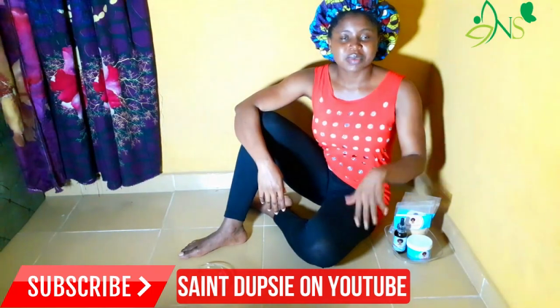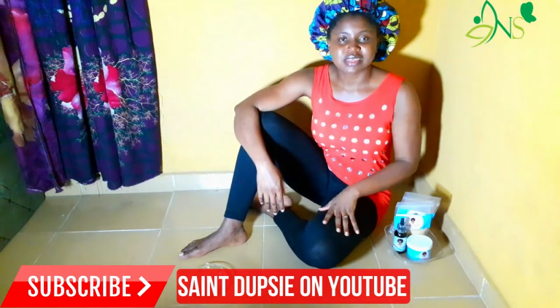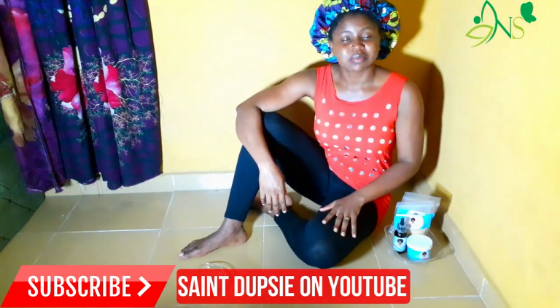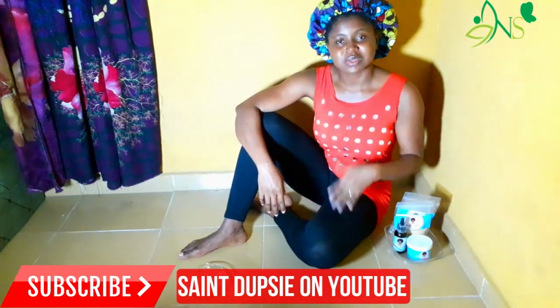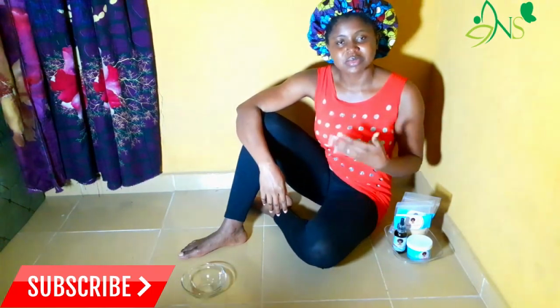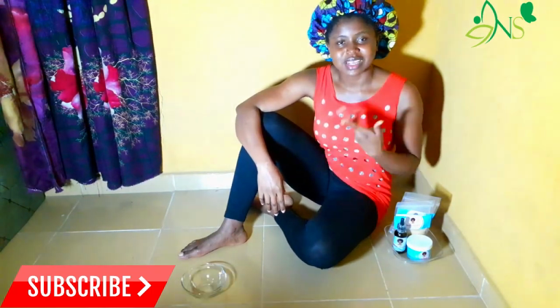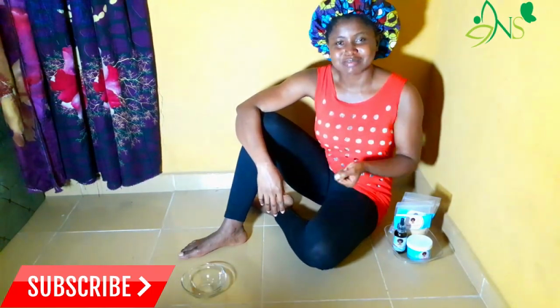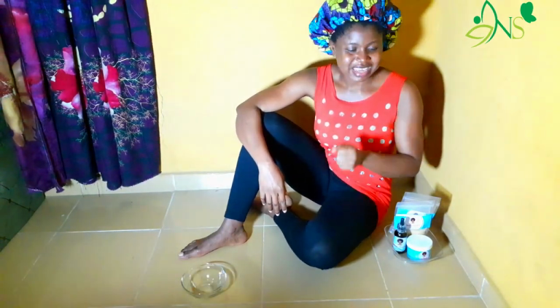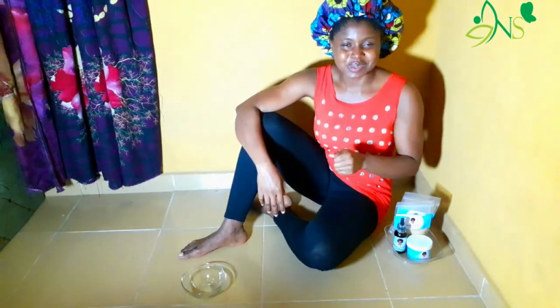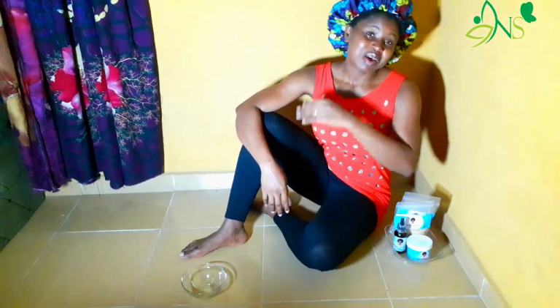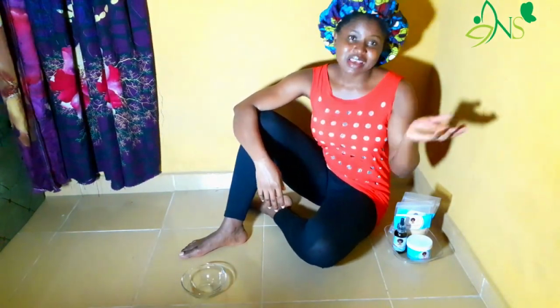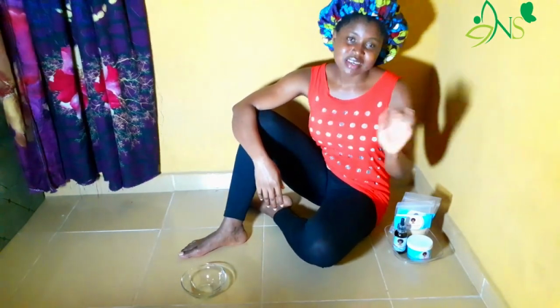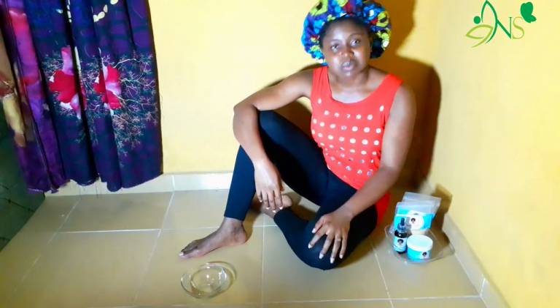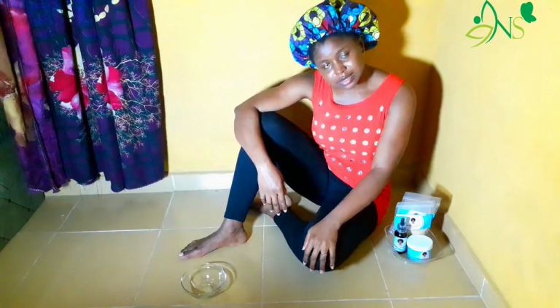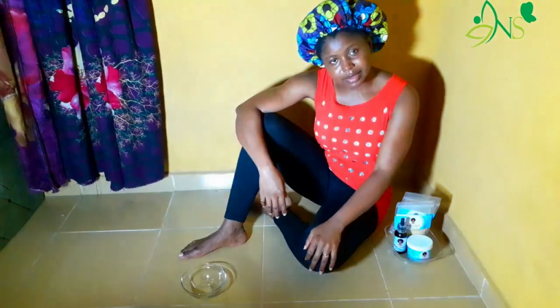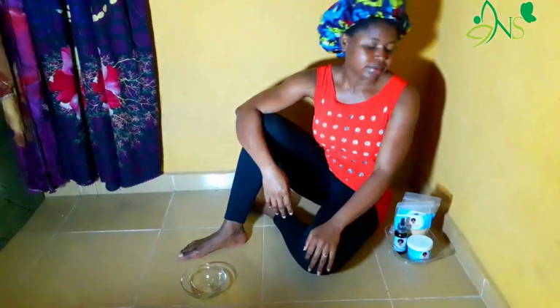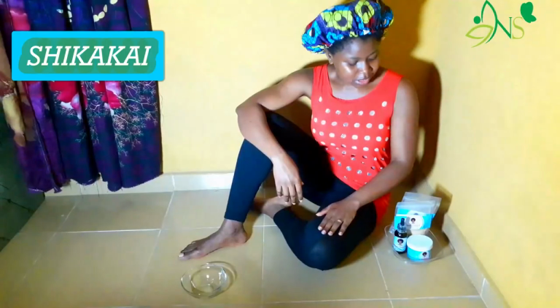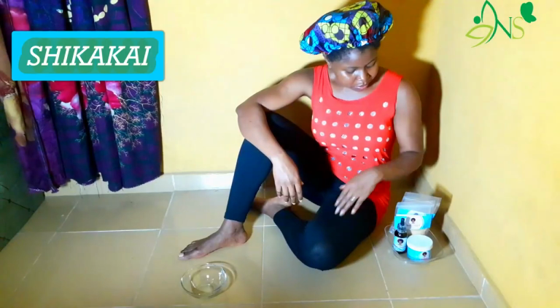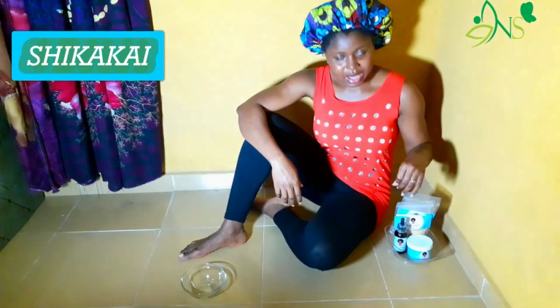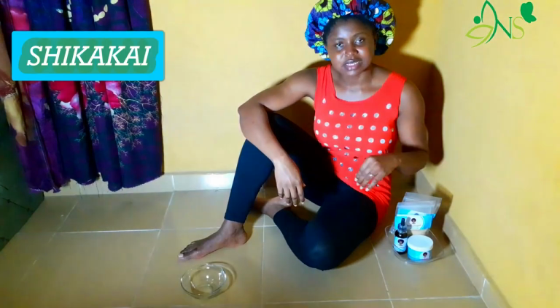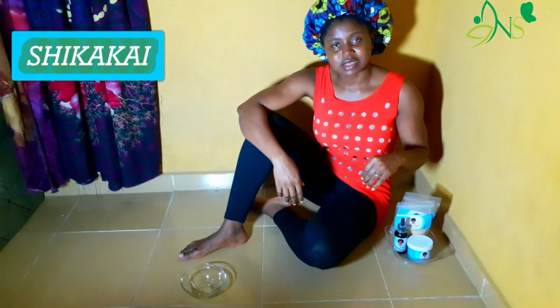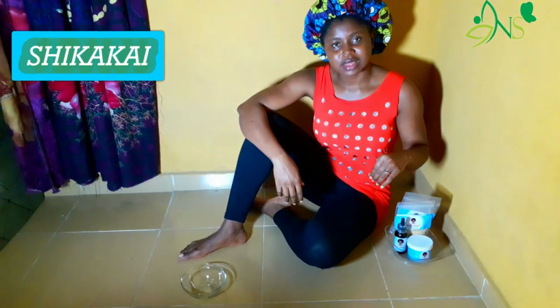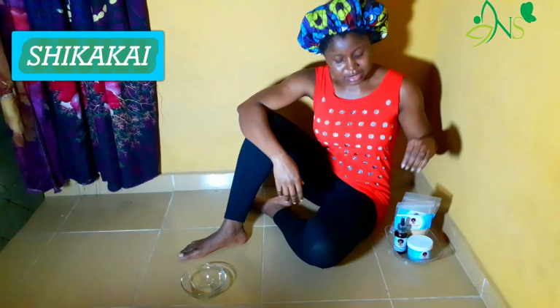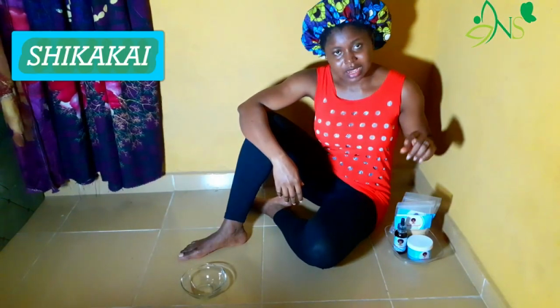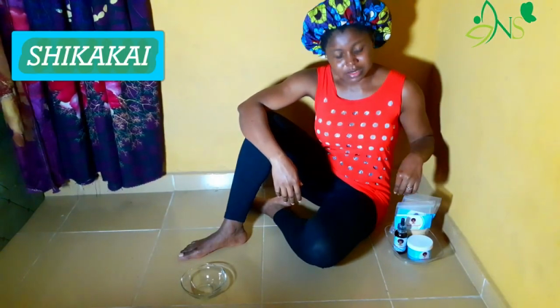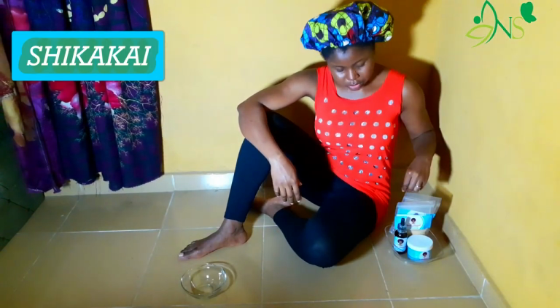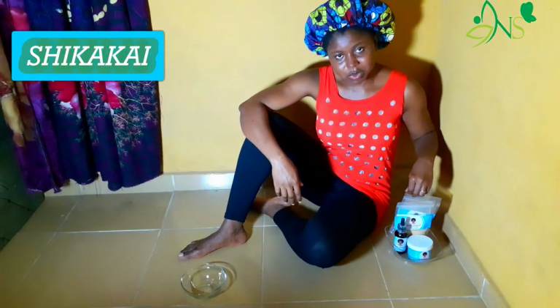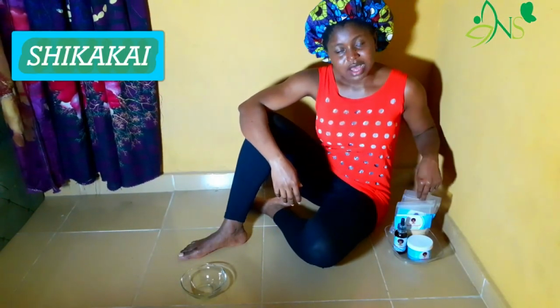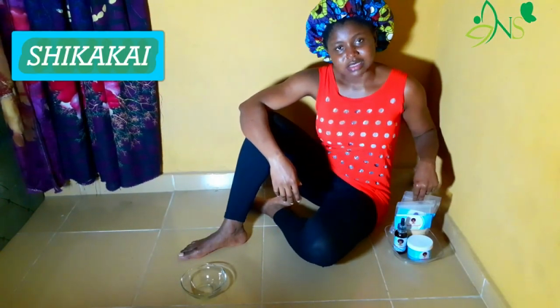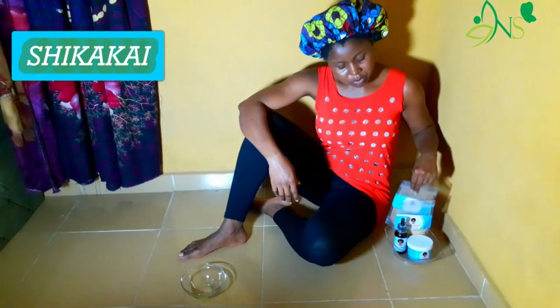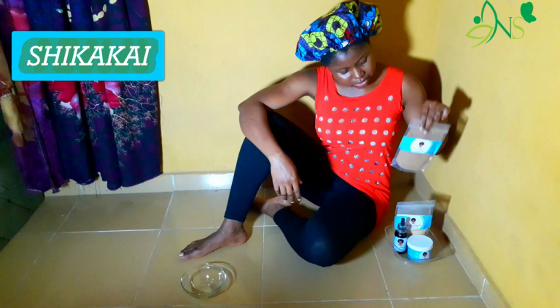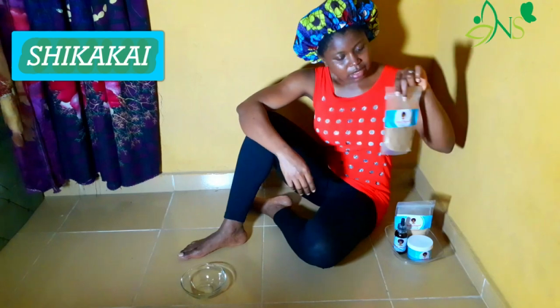Today is a different kind of video. I will be mixing some herbs because it's wash day, and I'm using herbs as my shampoo. I recently discovered that there's a herb that could also work as shampoo.